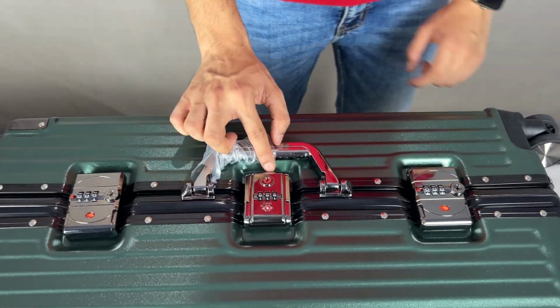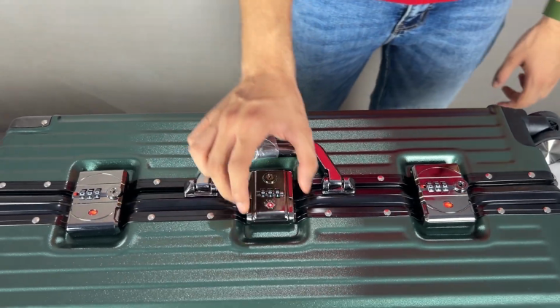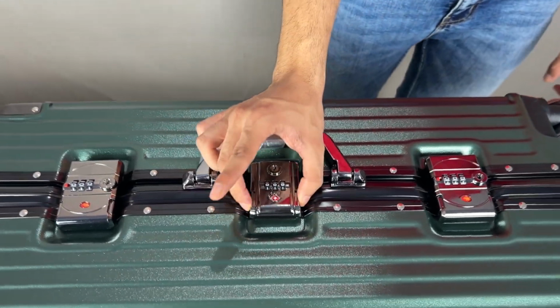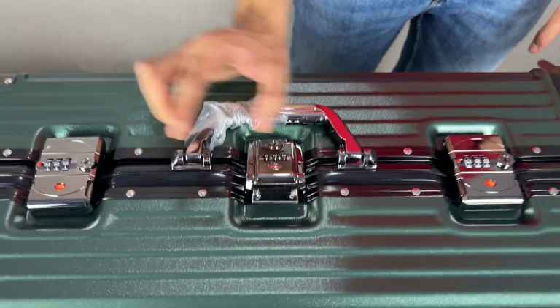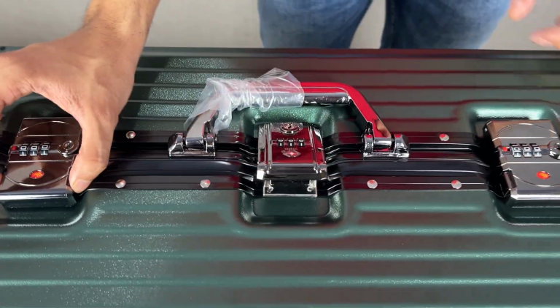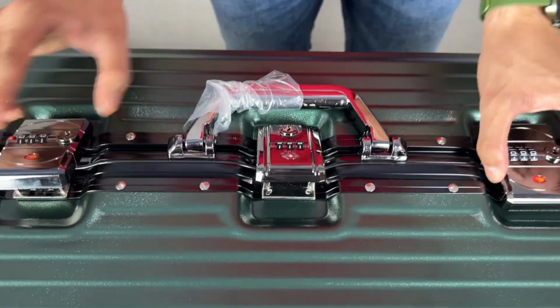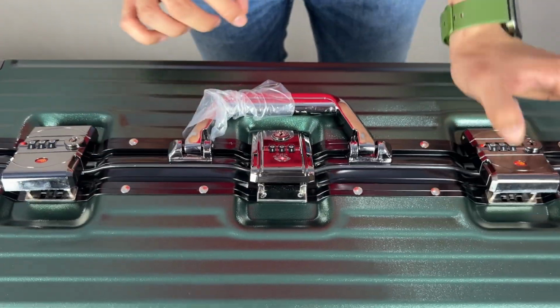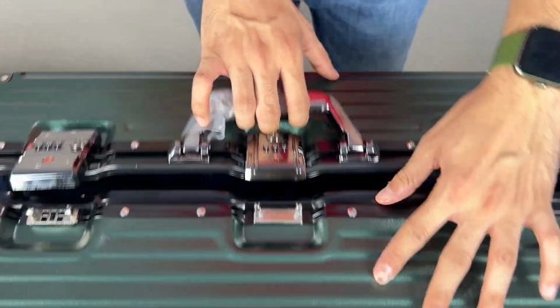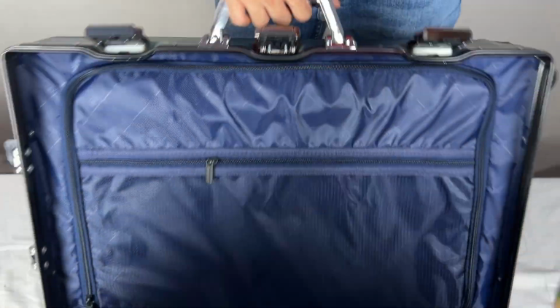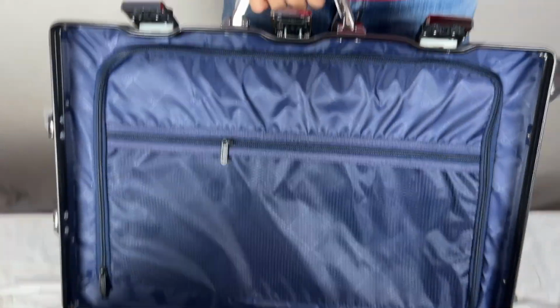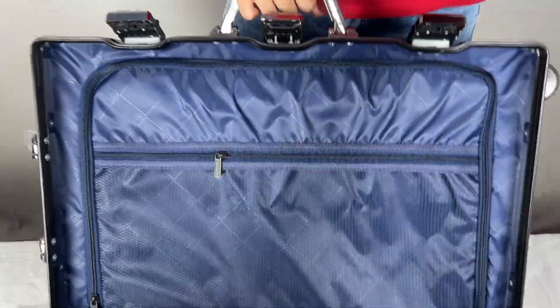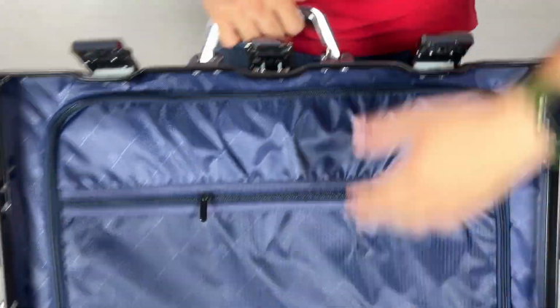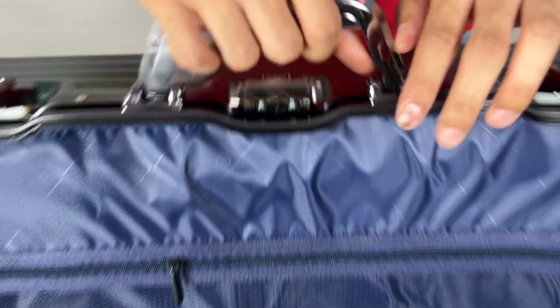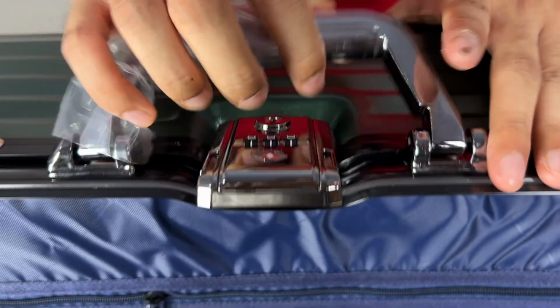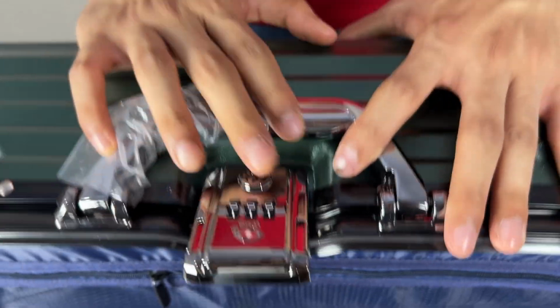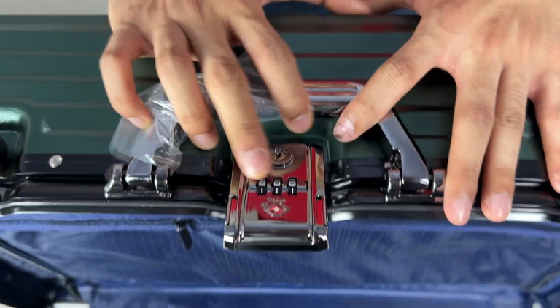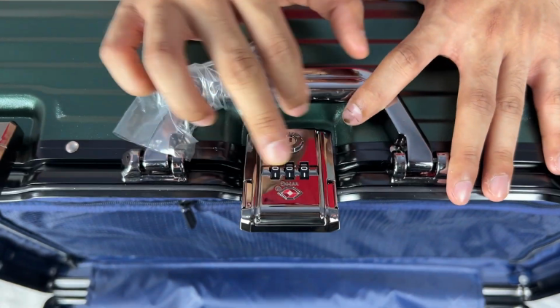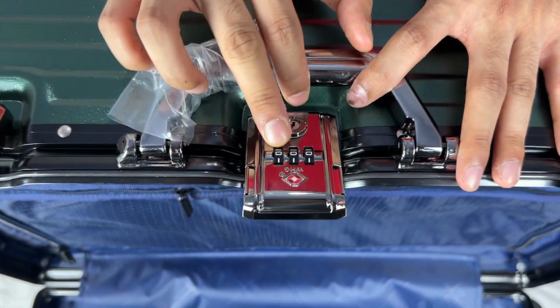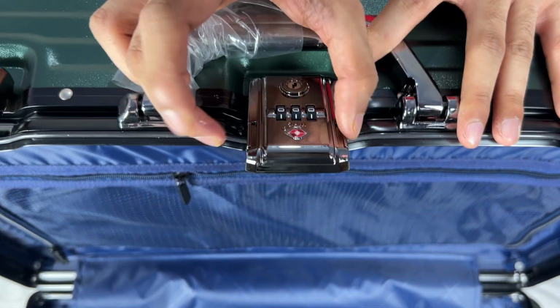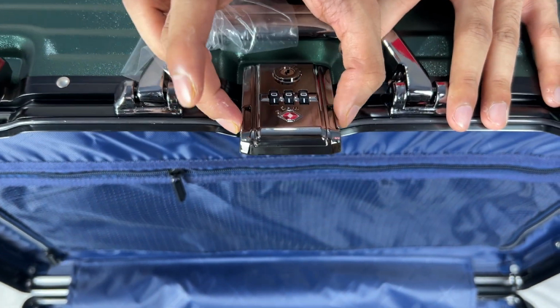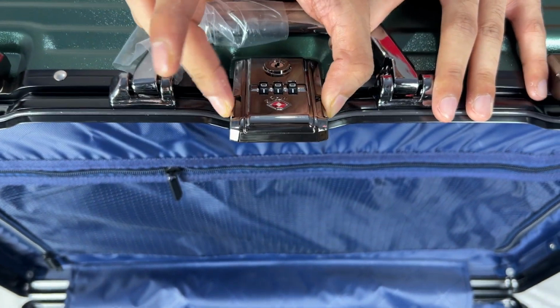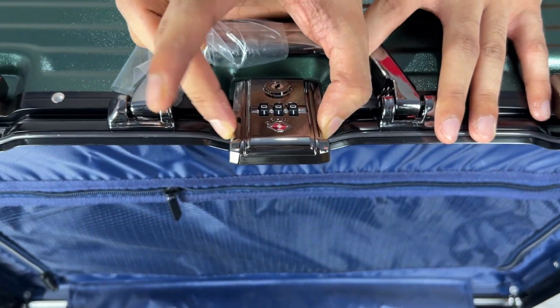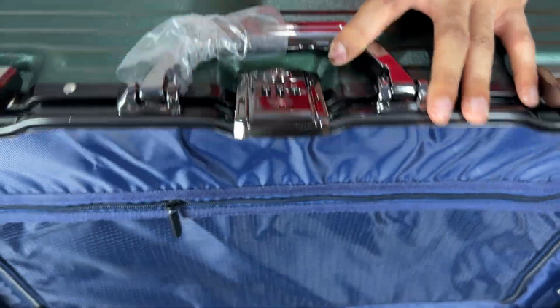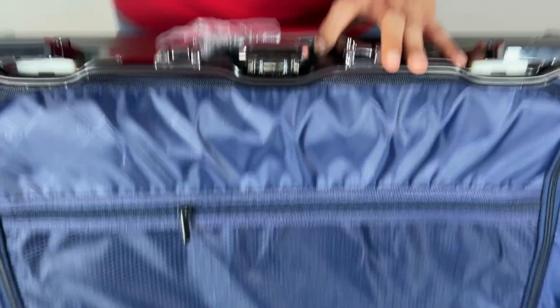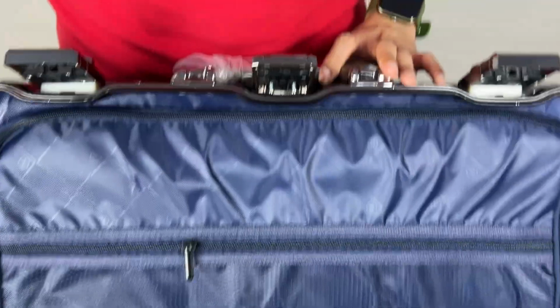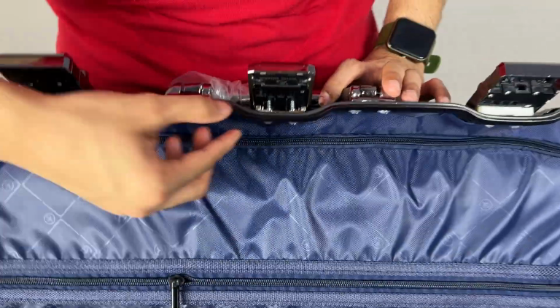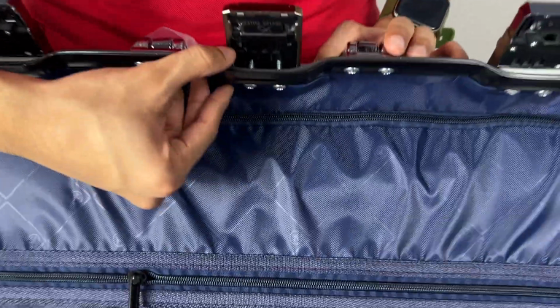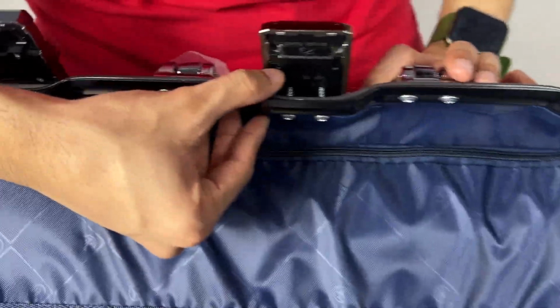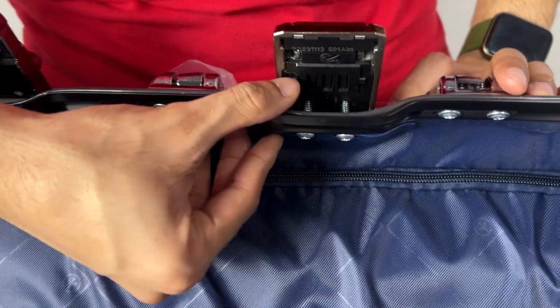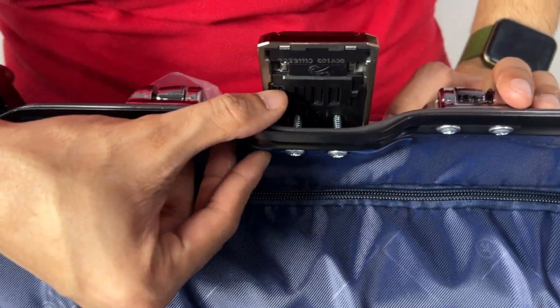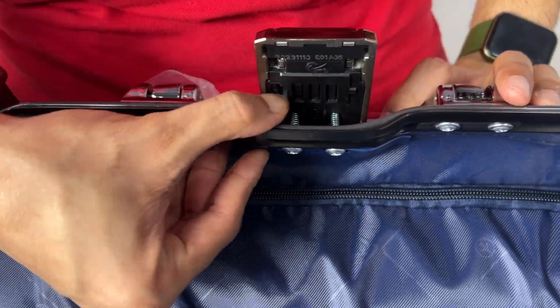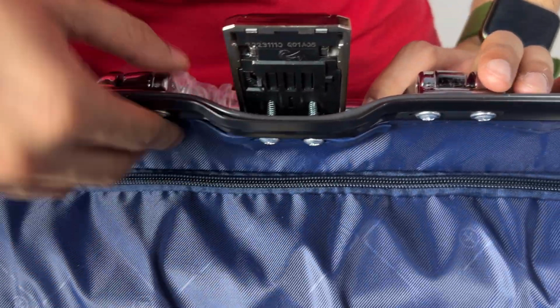This is the TSA lock — this will be fixed from inside. Before fixing, it will open on triple zero, which is the default setting. To change this number, we have to push this button on the lower side like this.